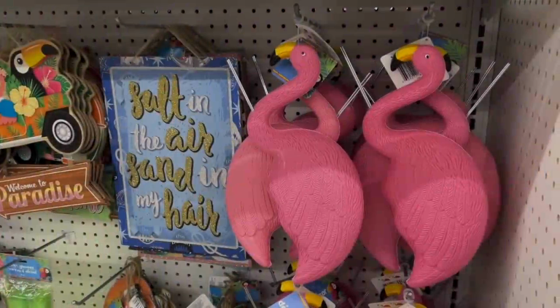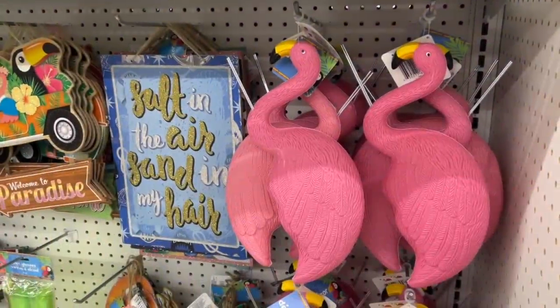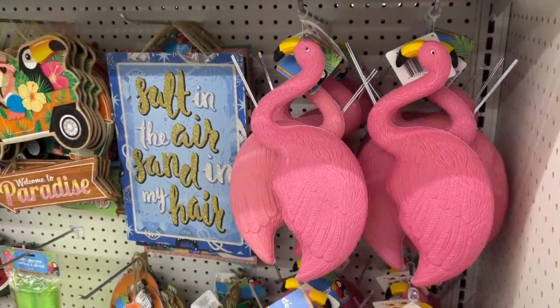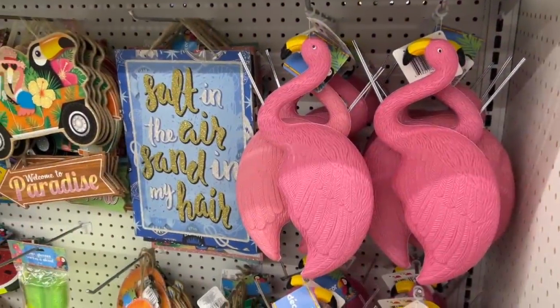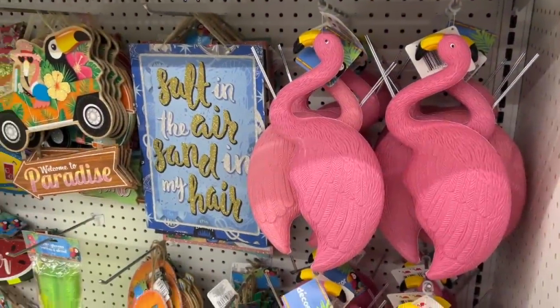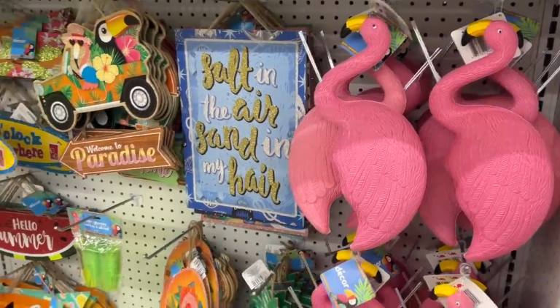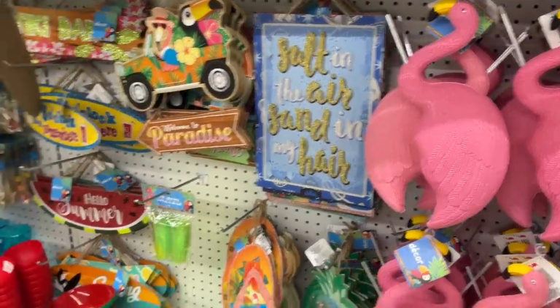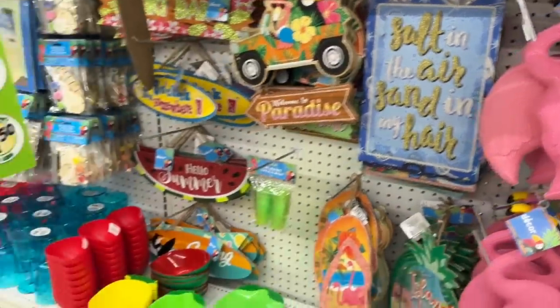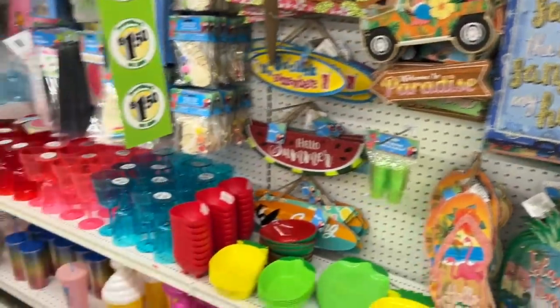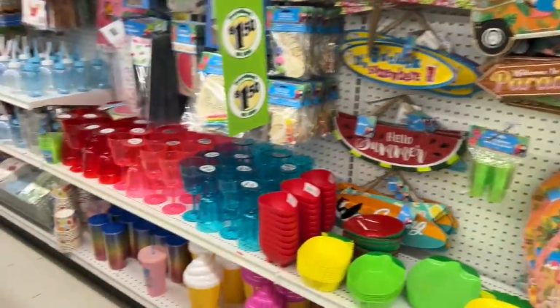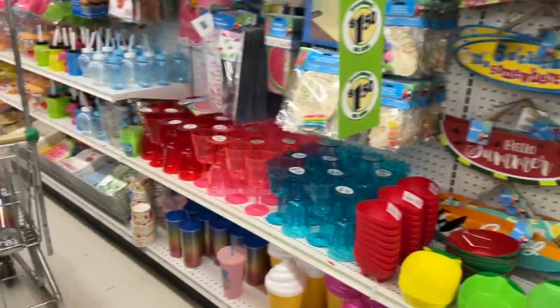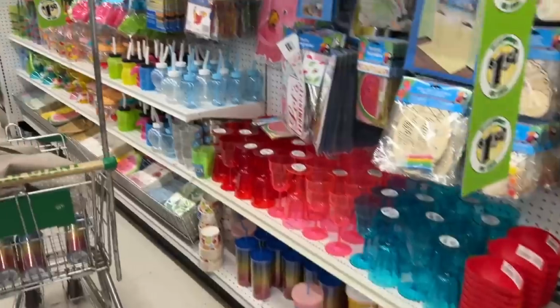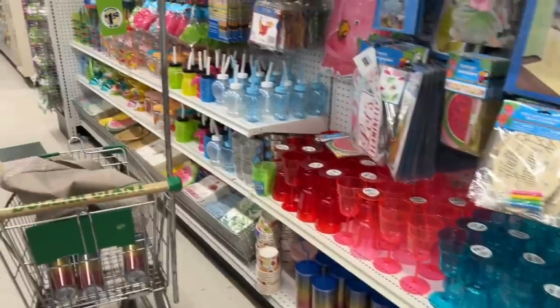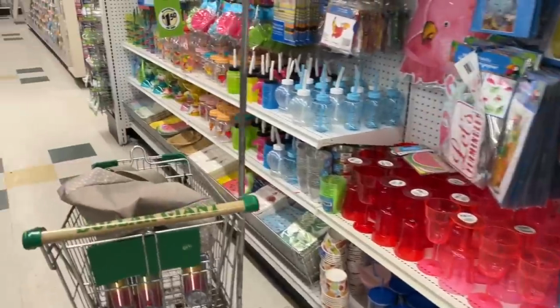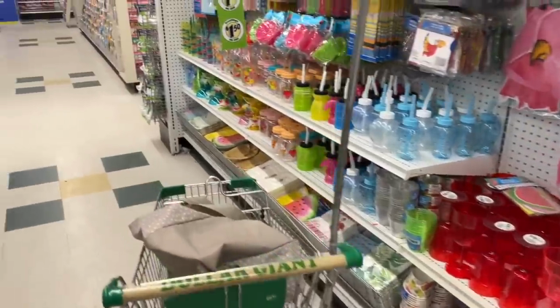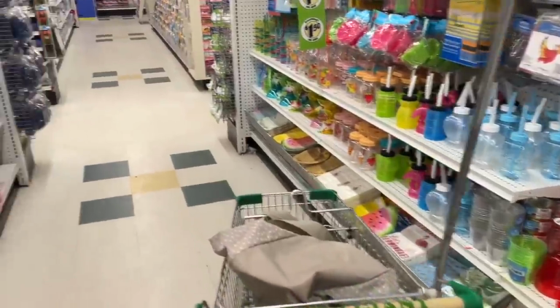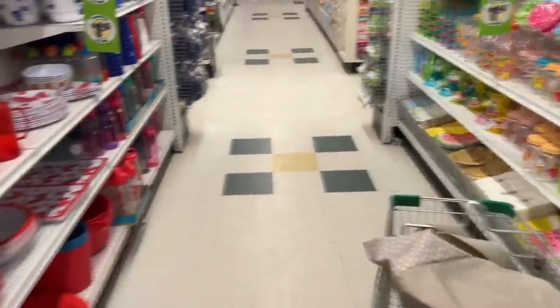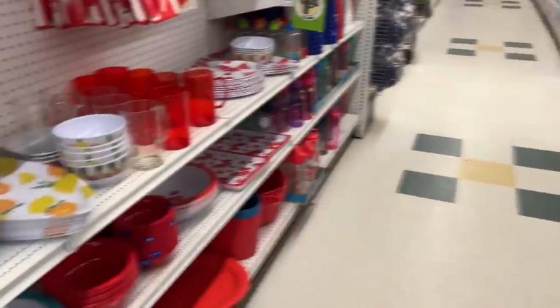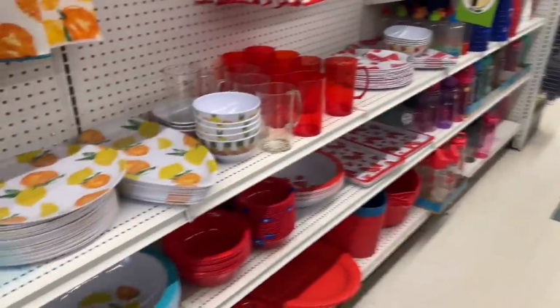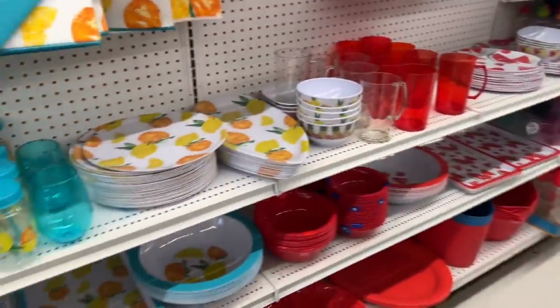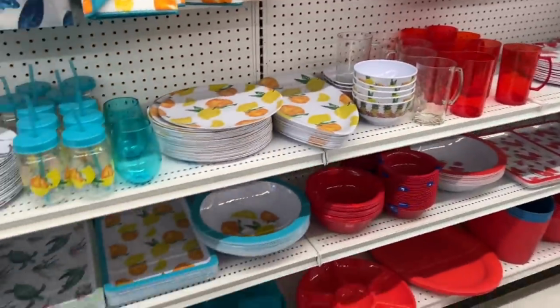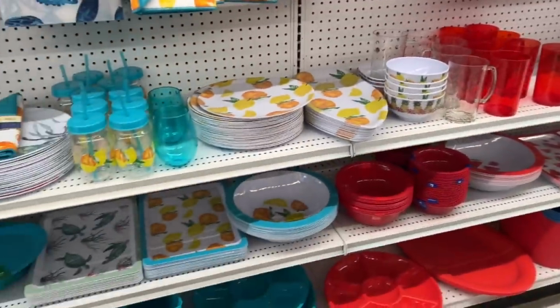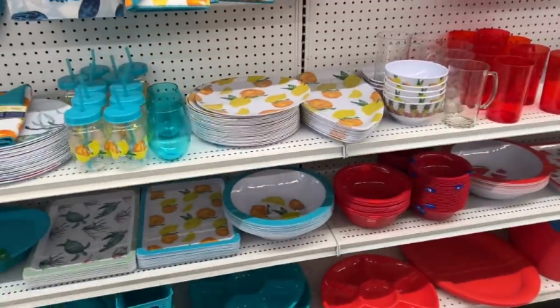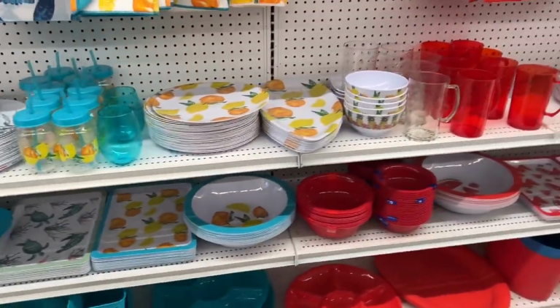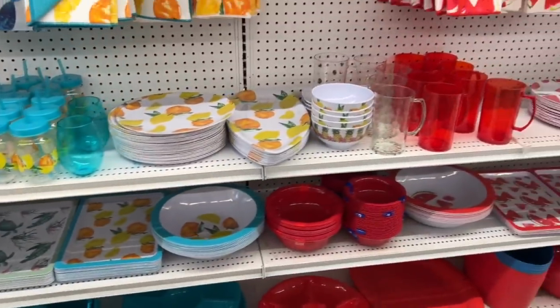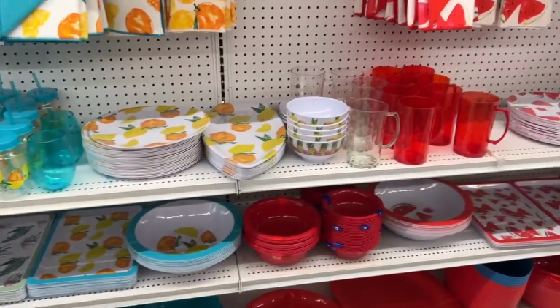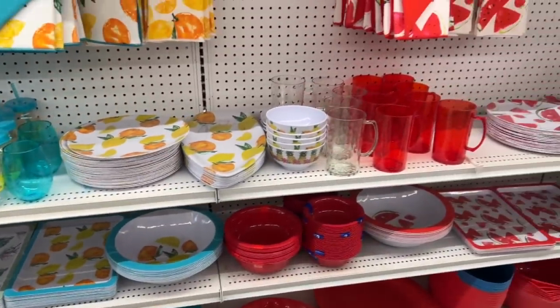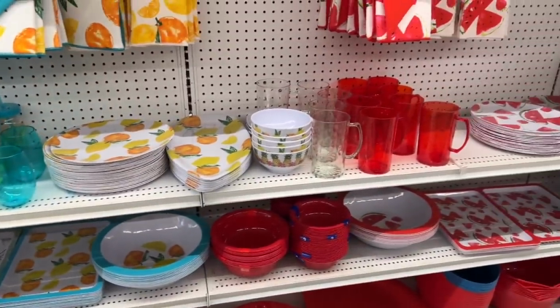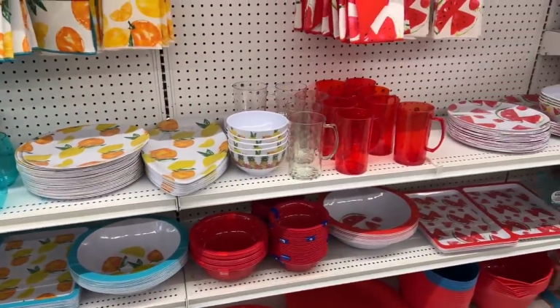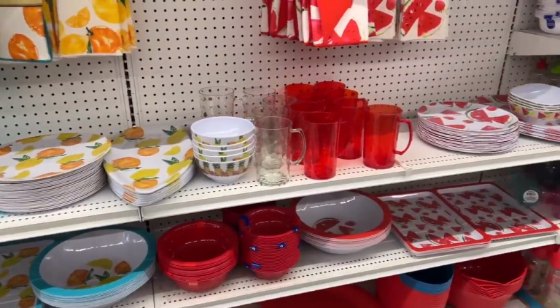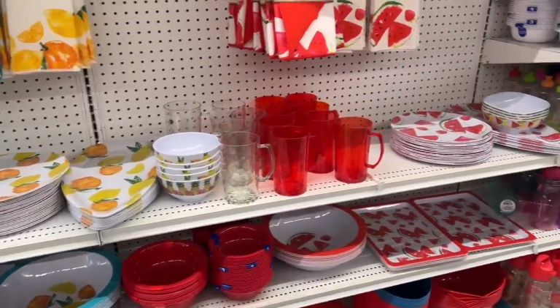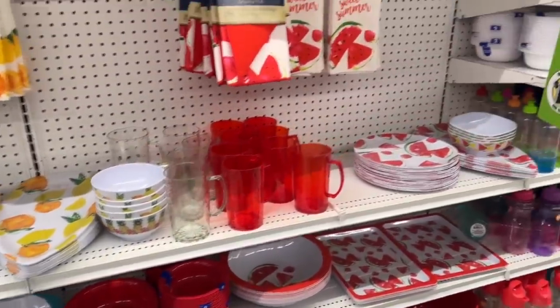Flamingos were just put out and they sell very fast, so if you need some definitely check your local Dollar Tree because the flamingos go quickly.